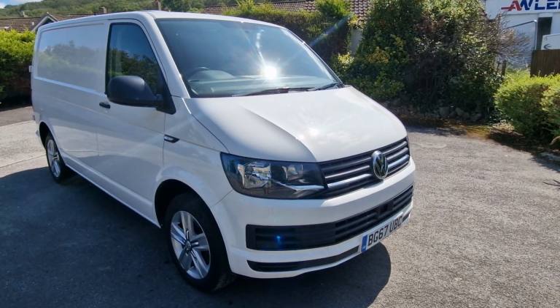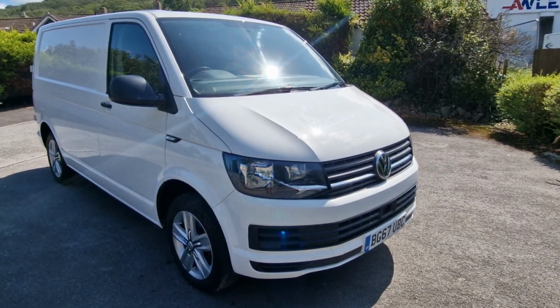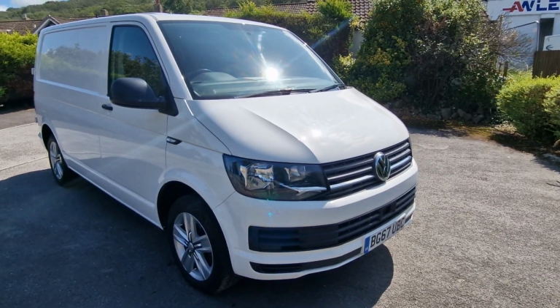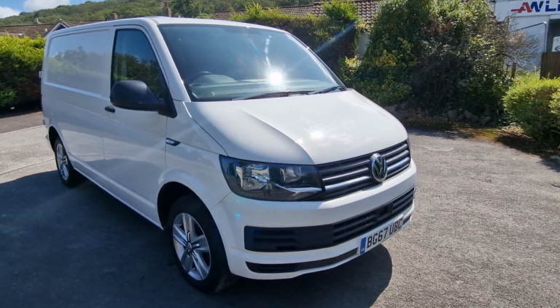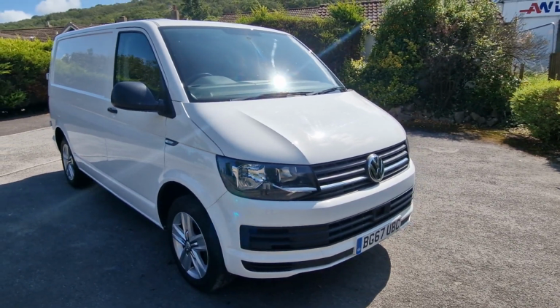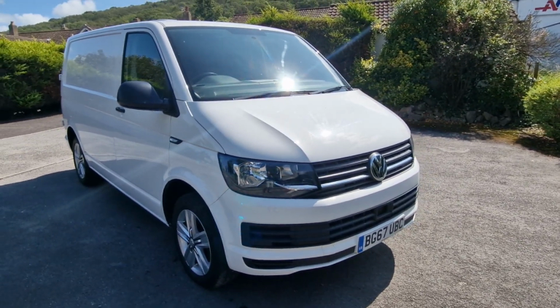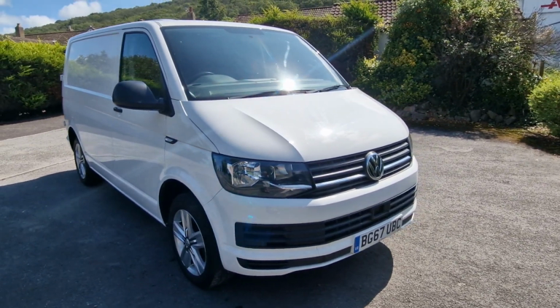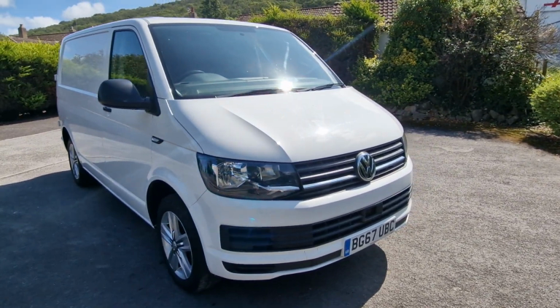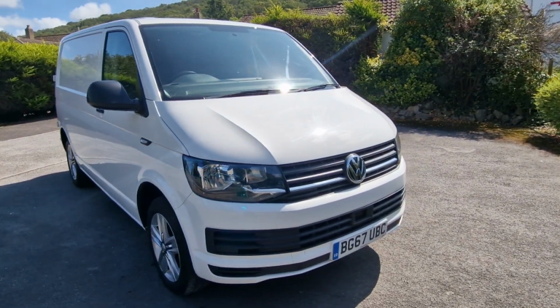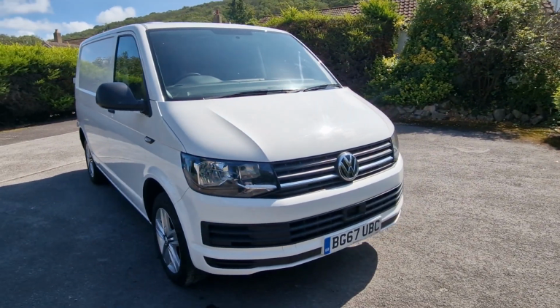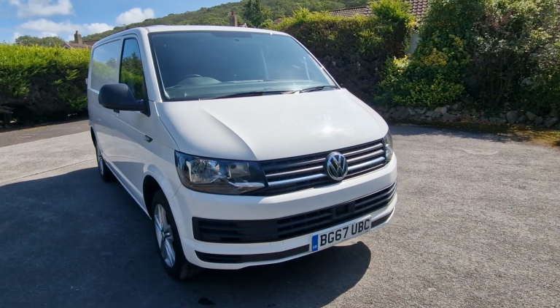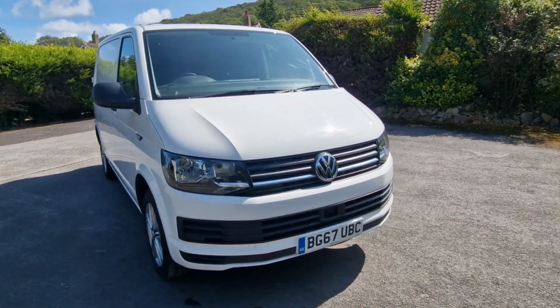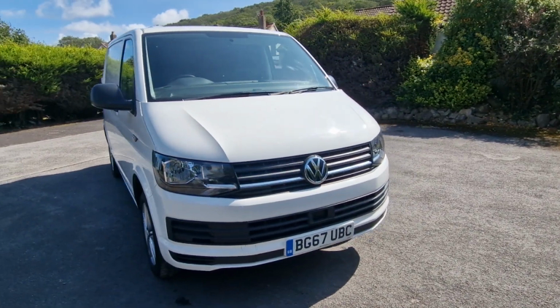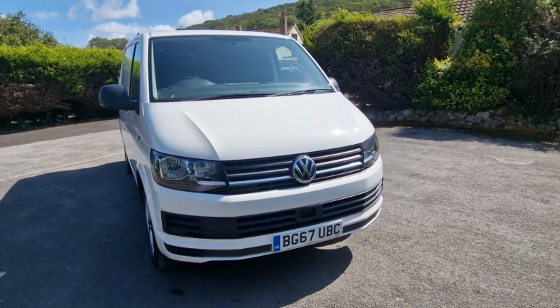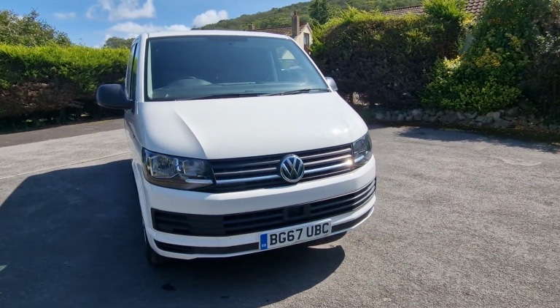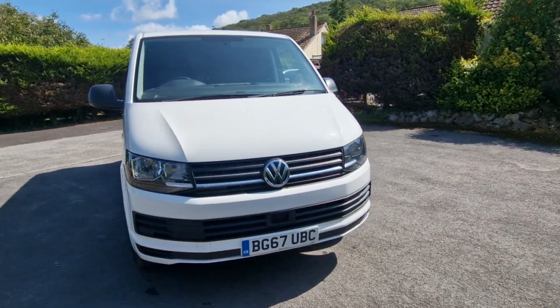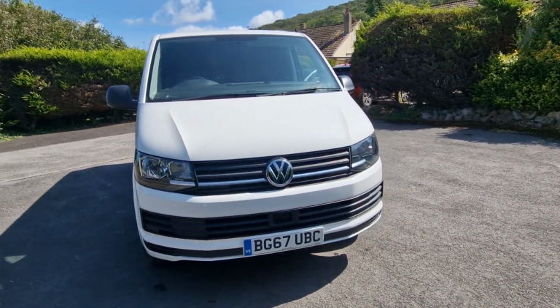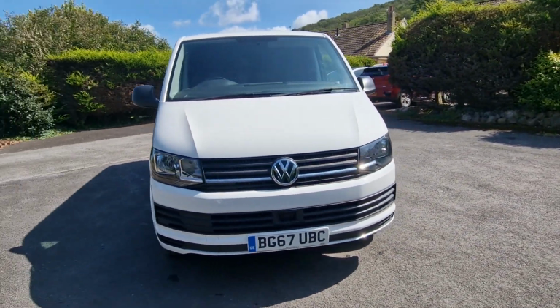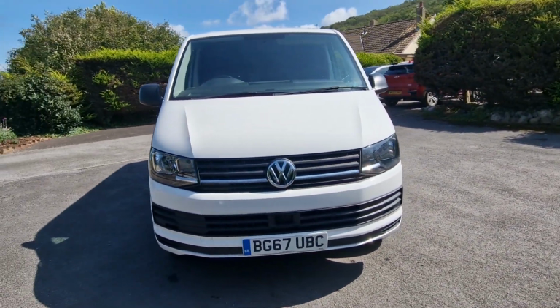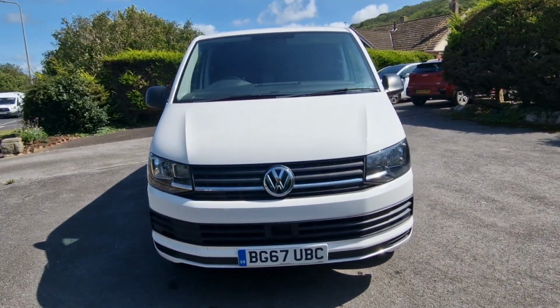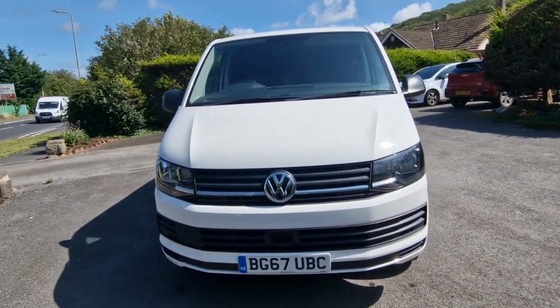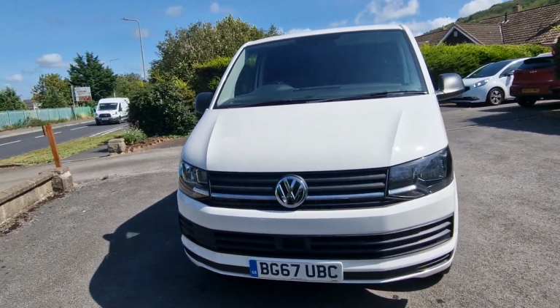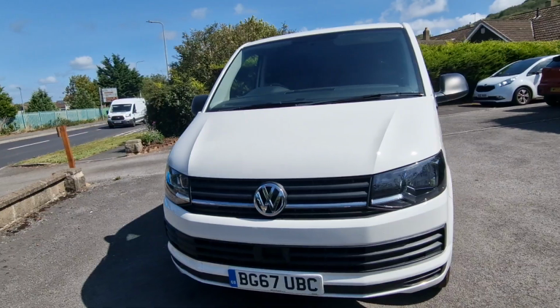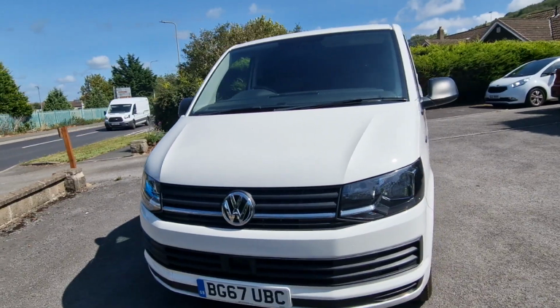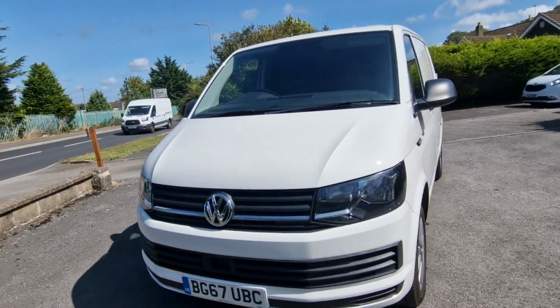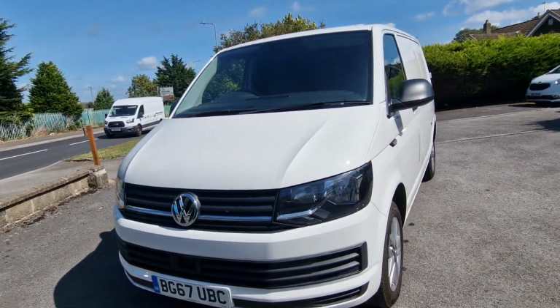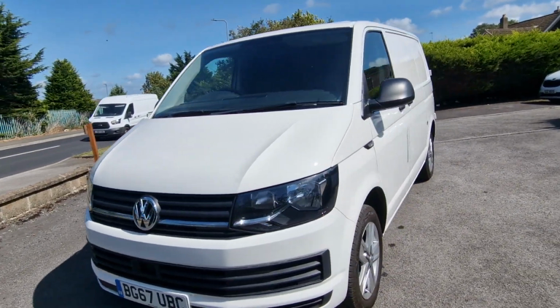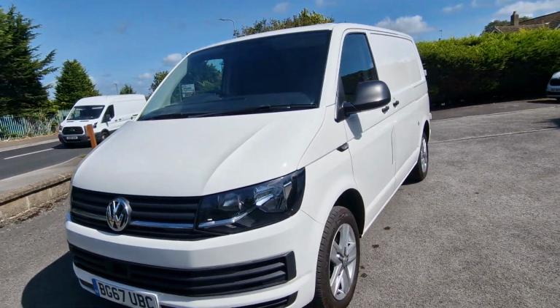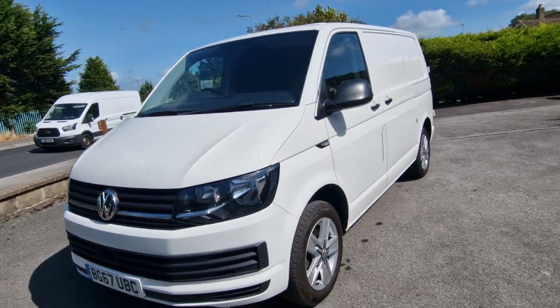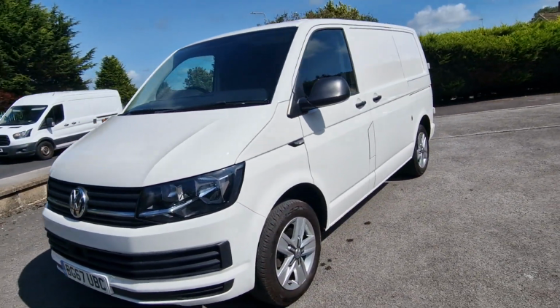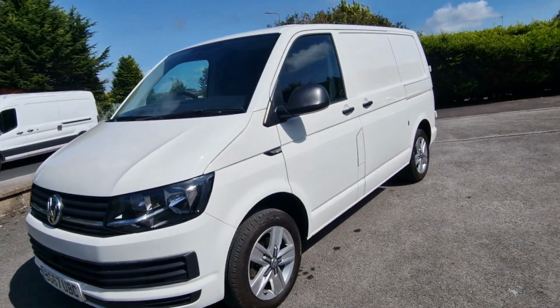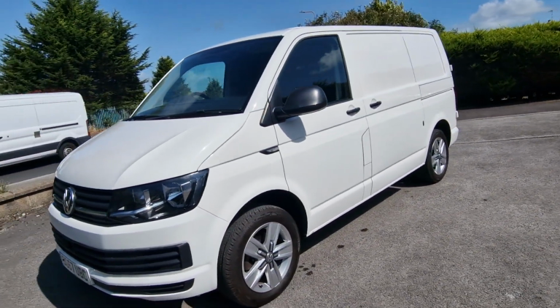Hi folks, Port for Mortar Wholesale. Today I'd like to show you this super looking VW Transporter, 2017 on a 67 plate. One owner with 69,000 miles from new. Five service stamps been done.